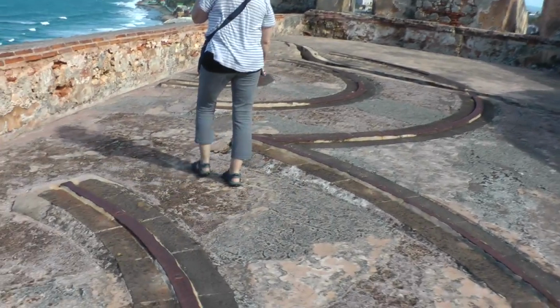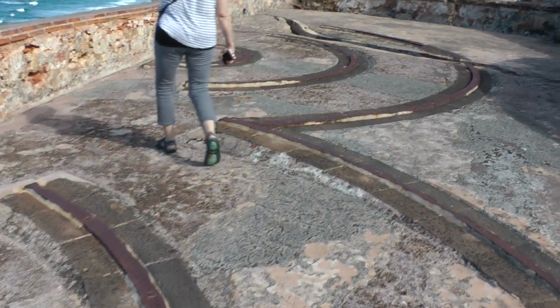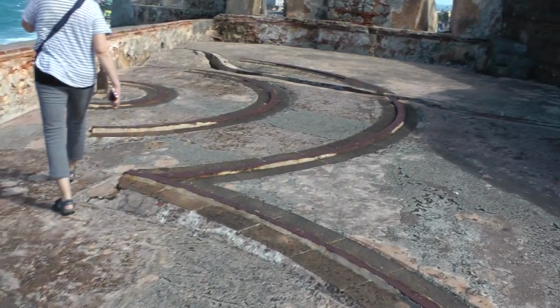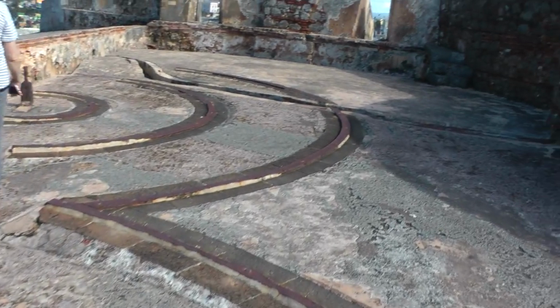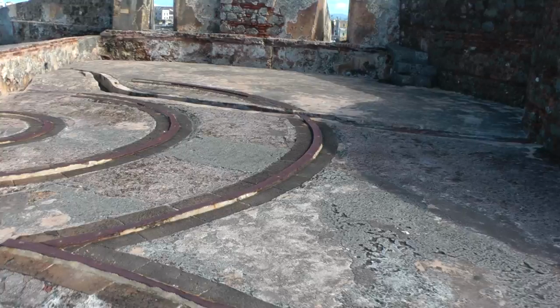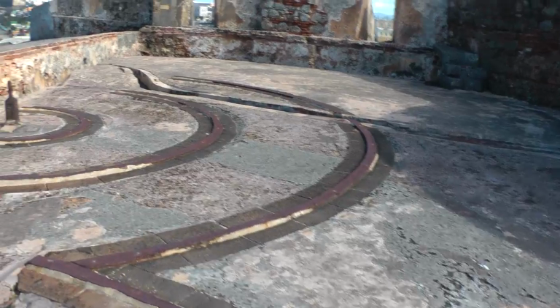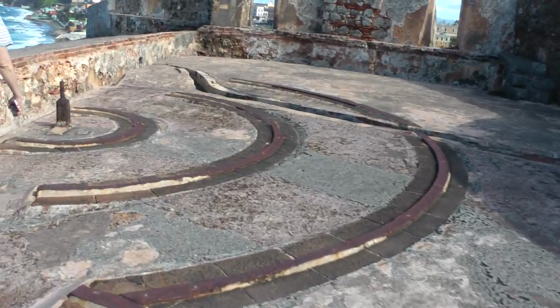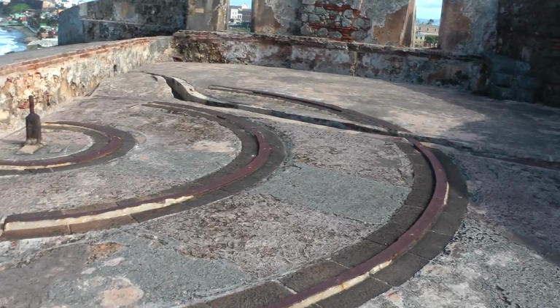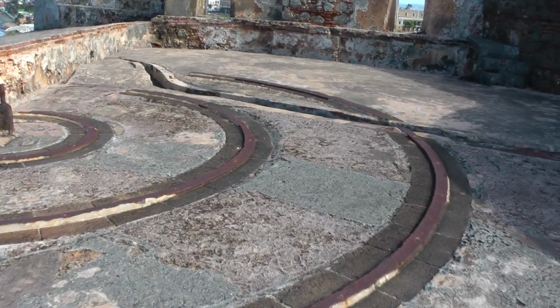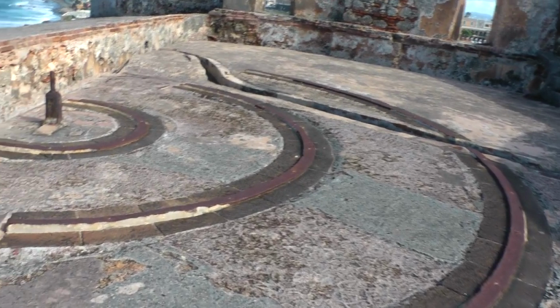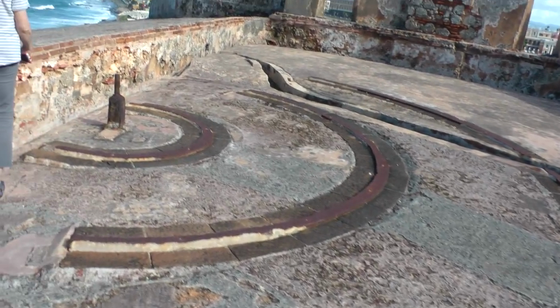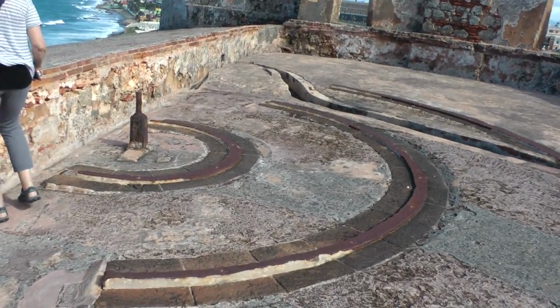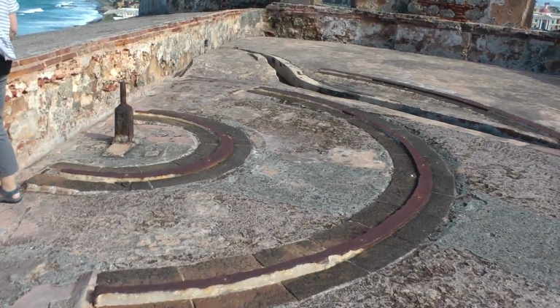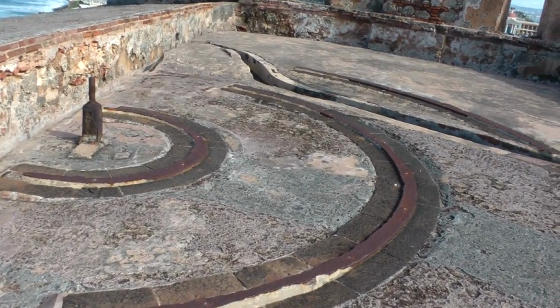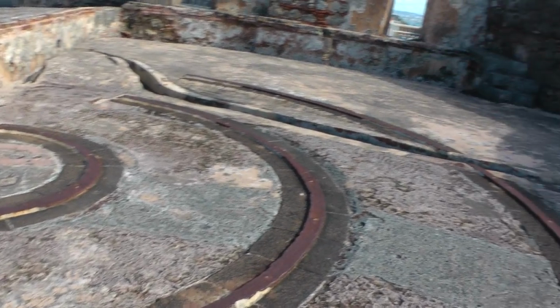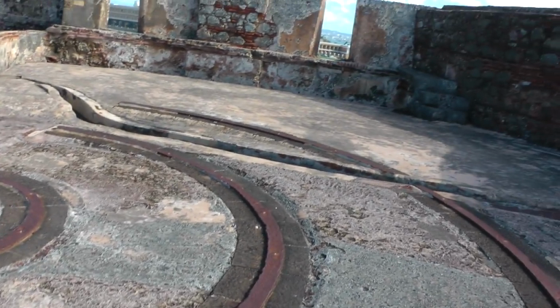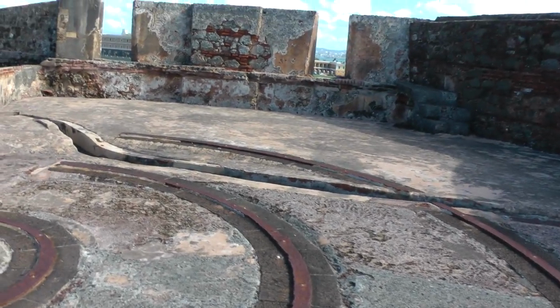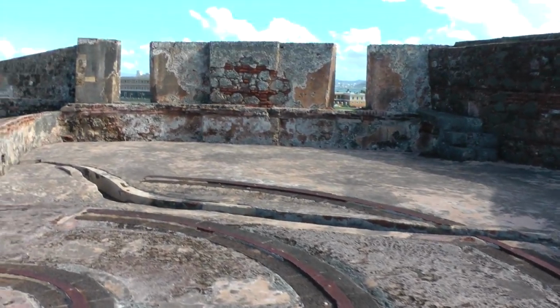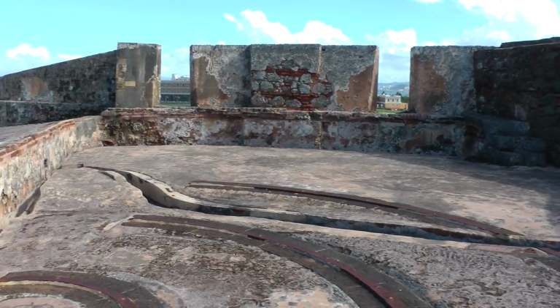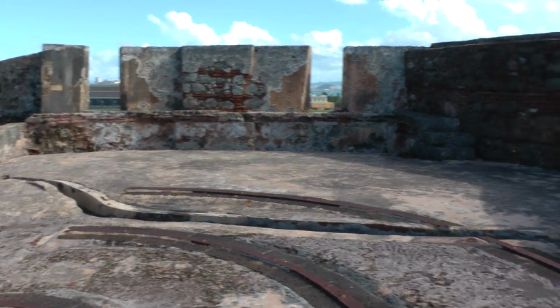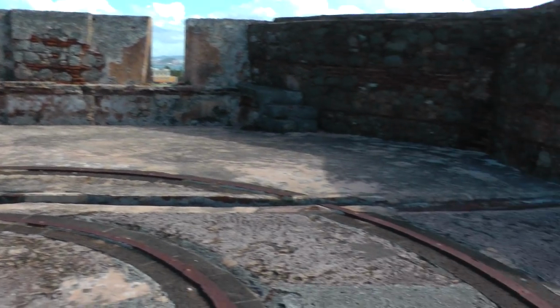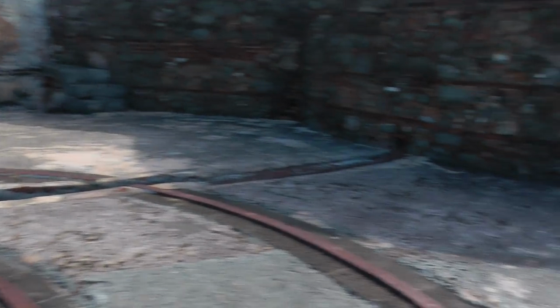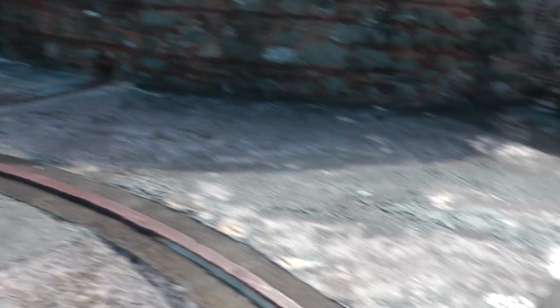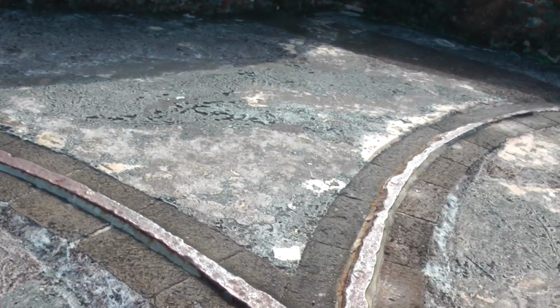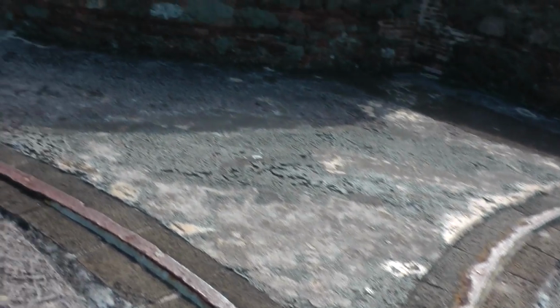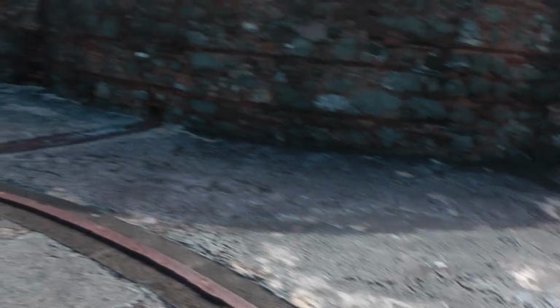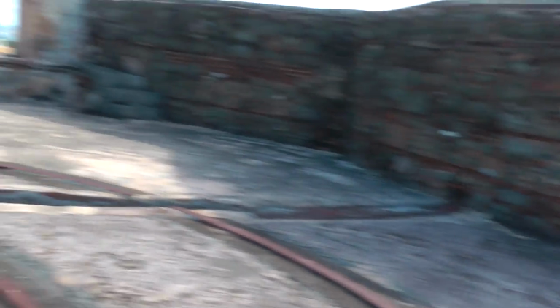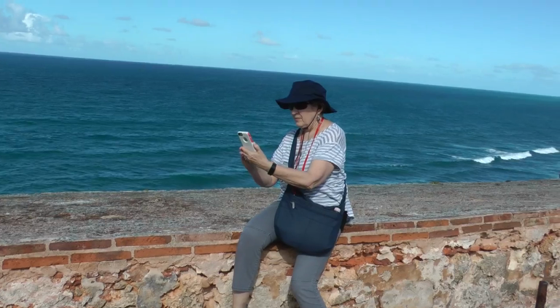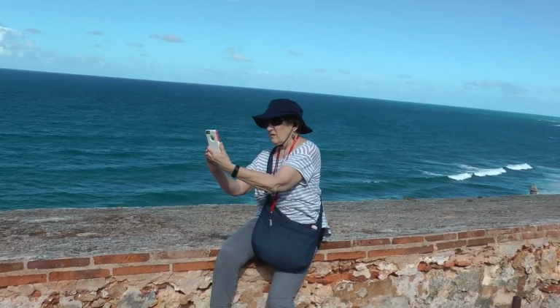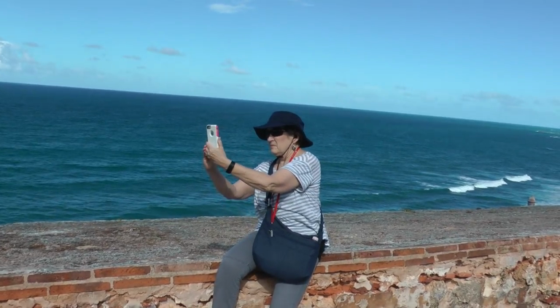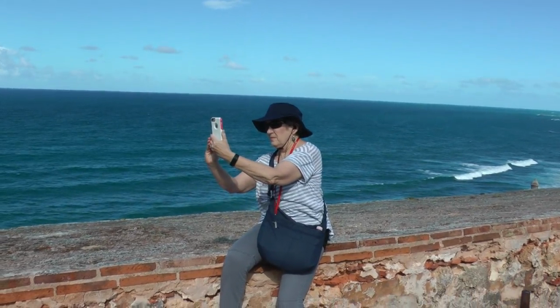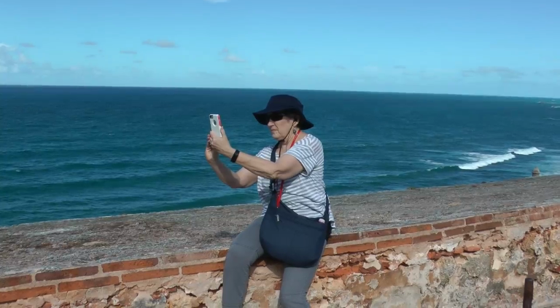These look like places that the cannons used to be. And there's the lovely Mrs. Dr. Freud.